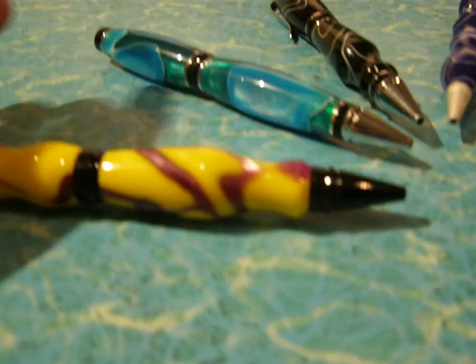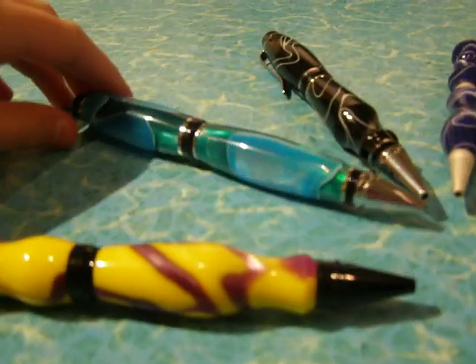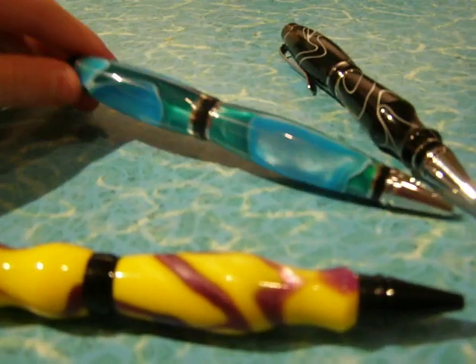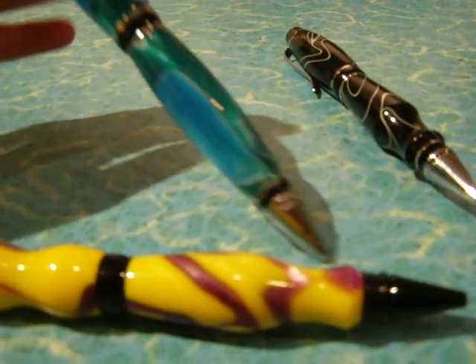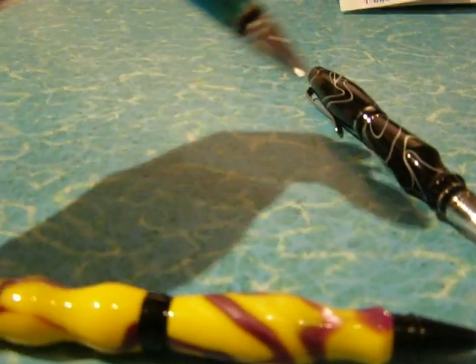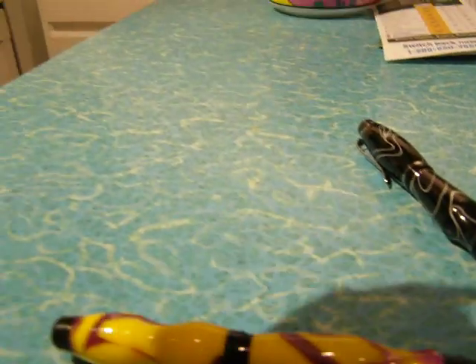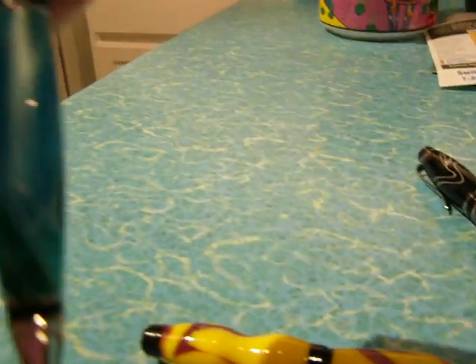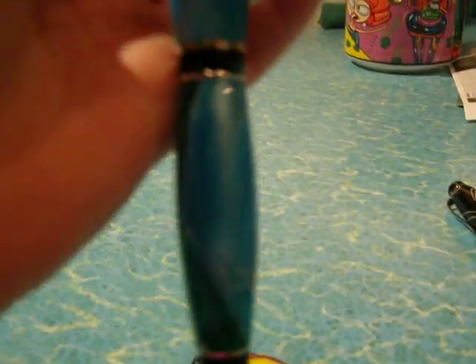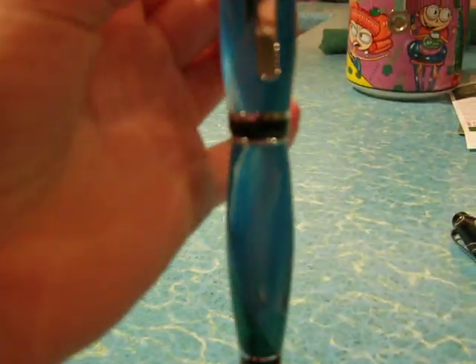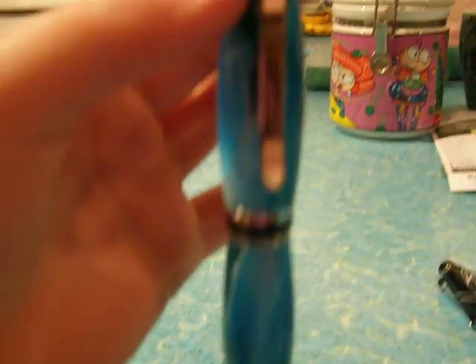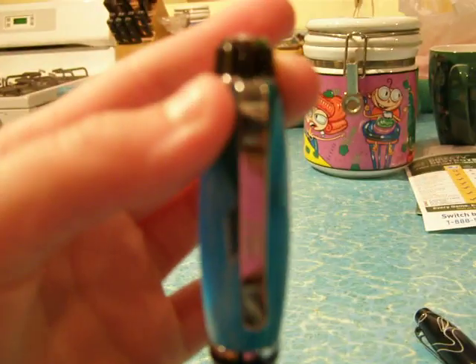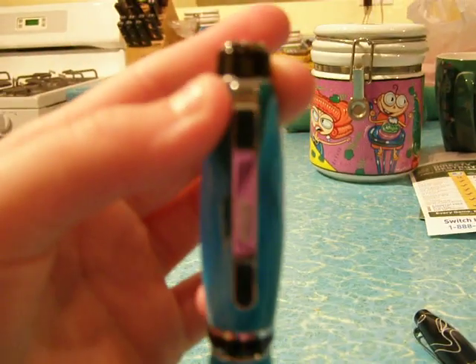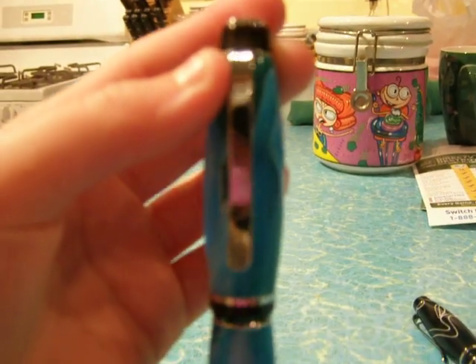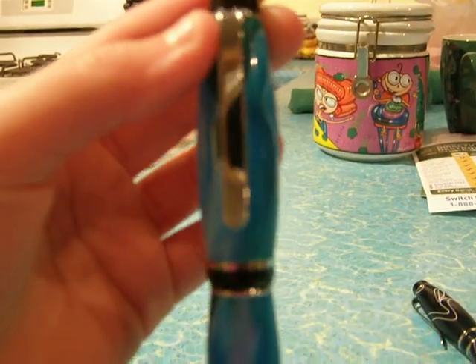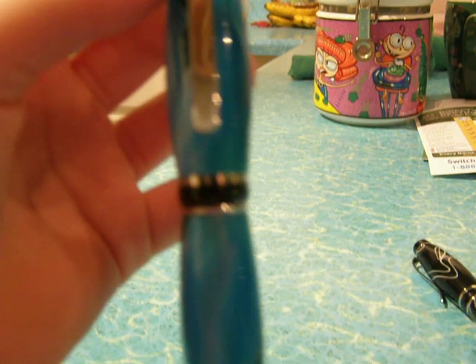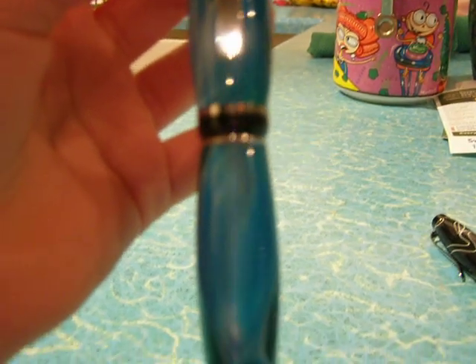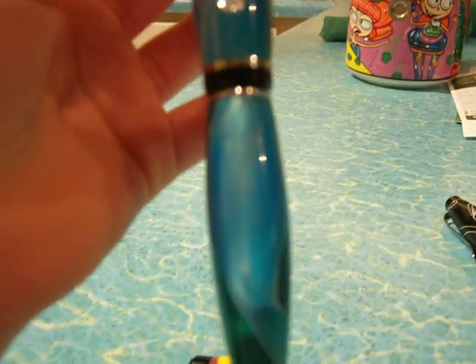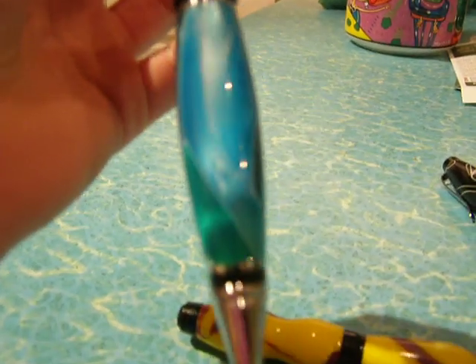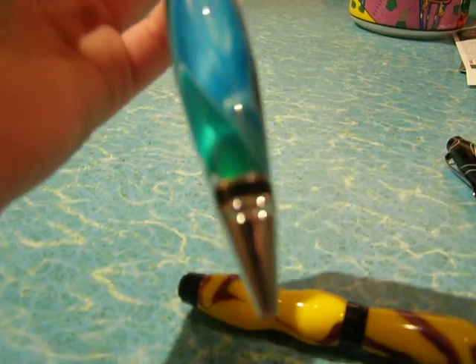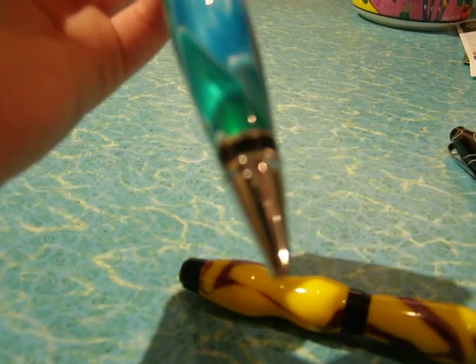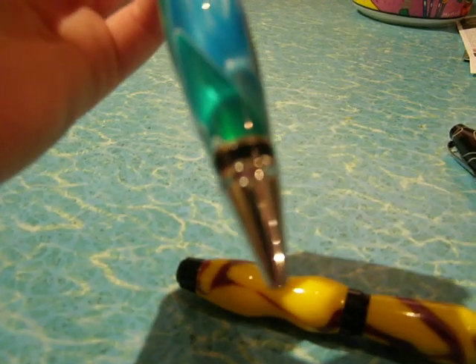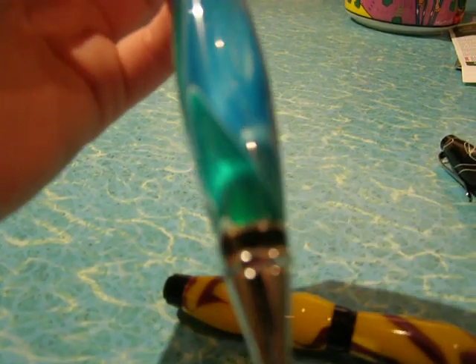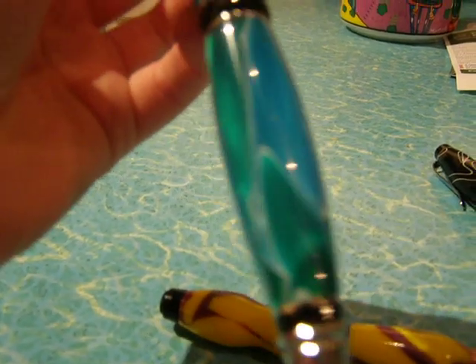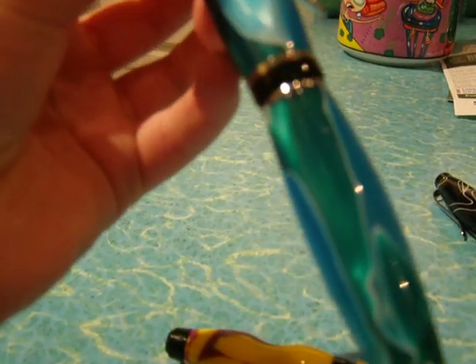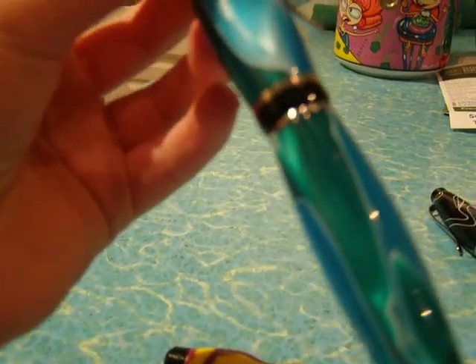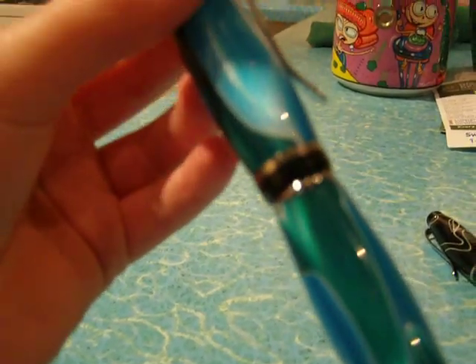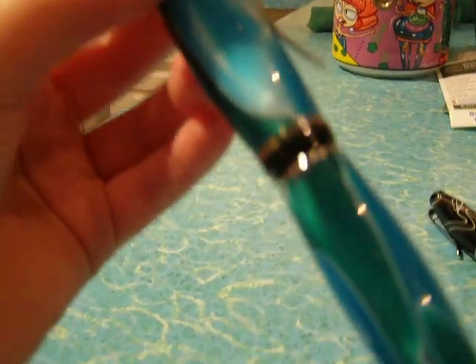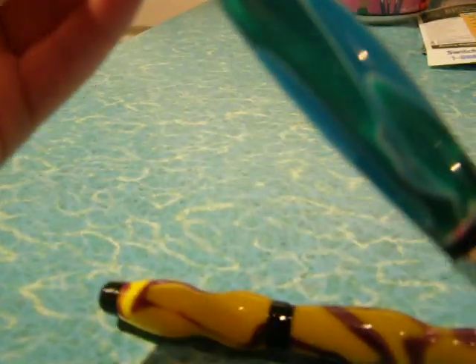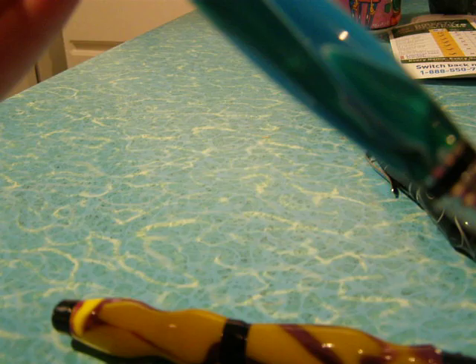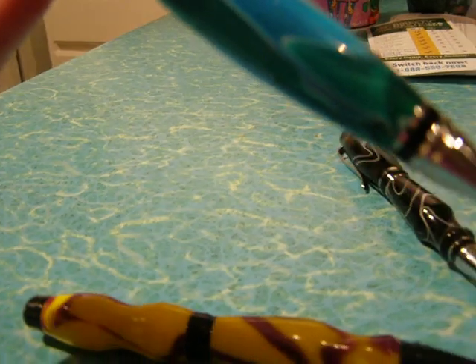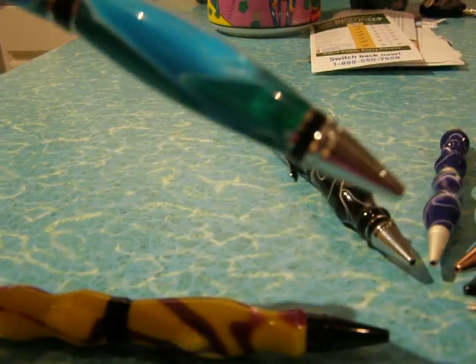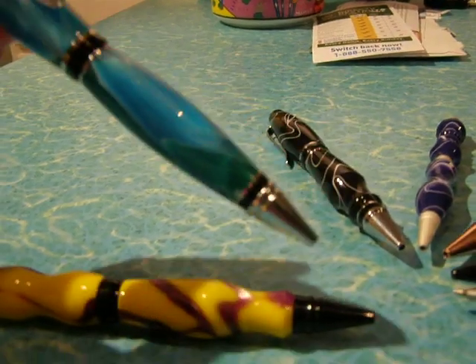Here's one that he just made yesterday. Also one of my favorites — like a blue and green swirl.